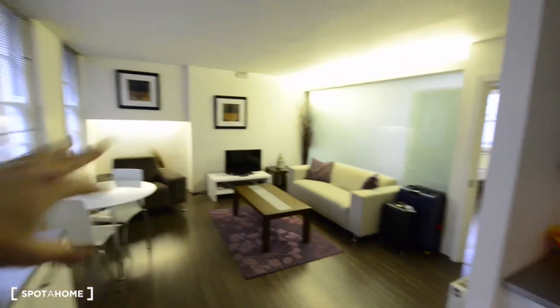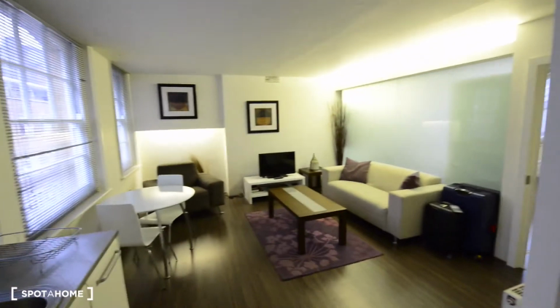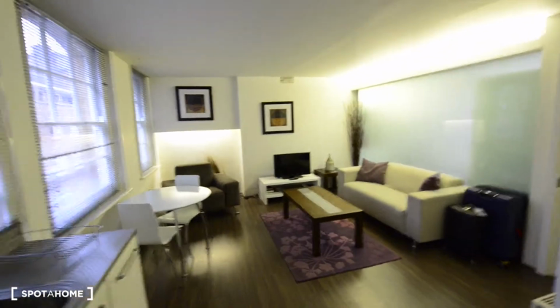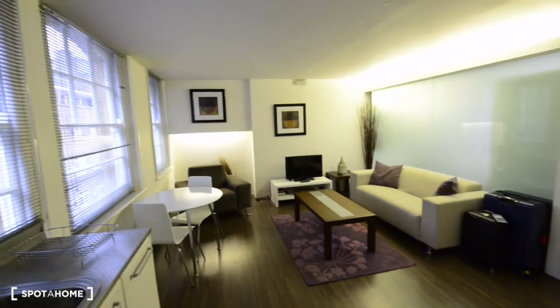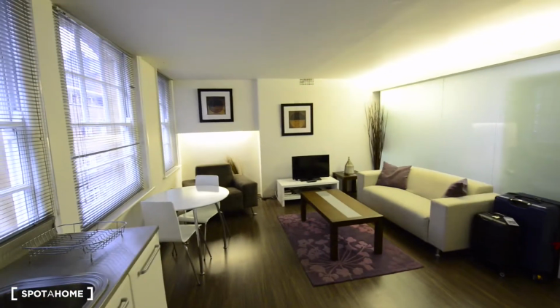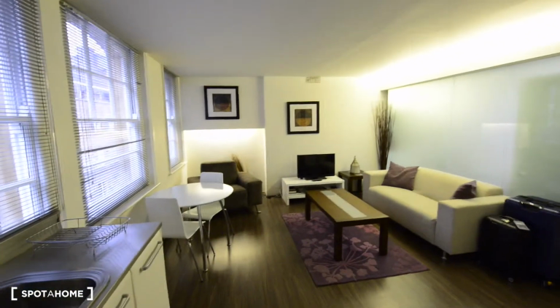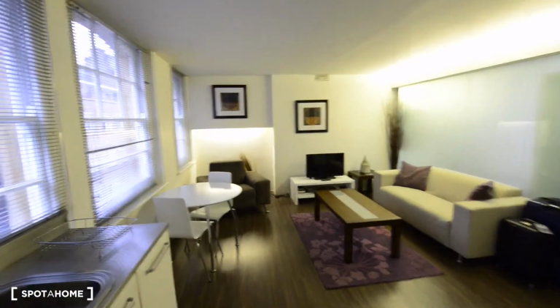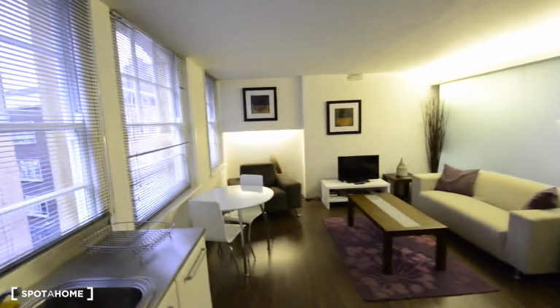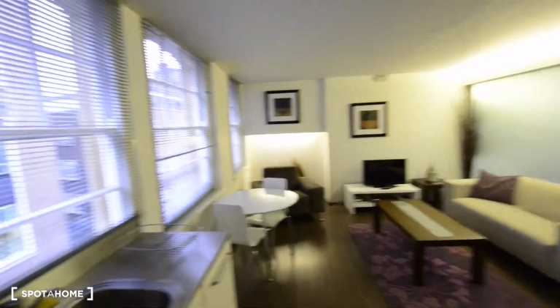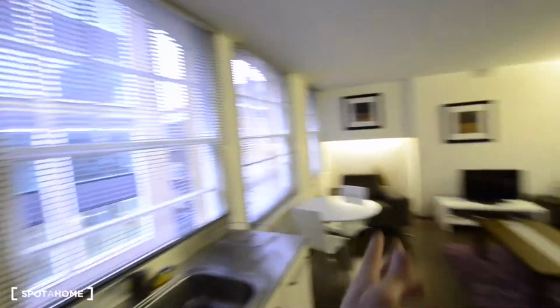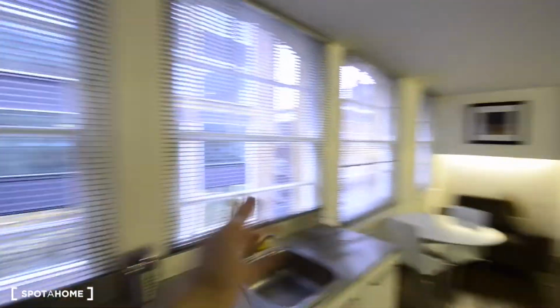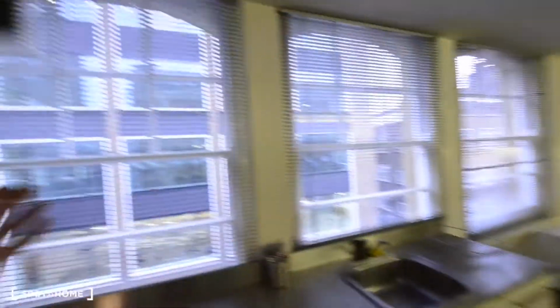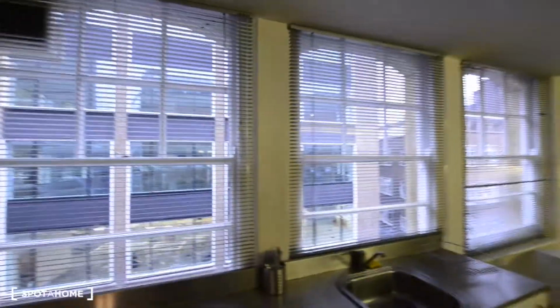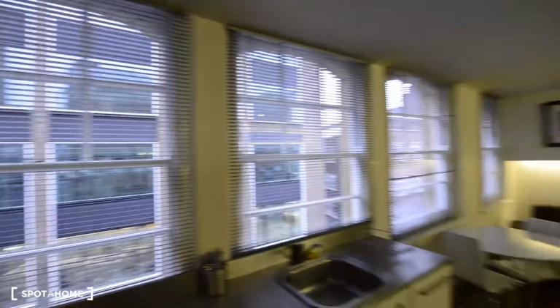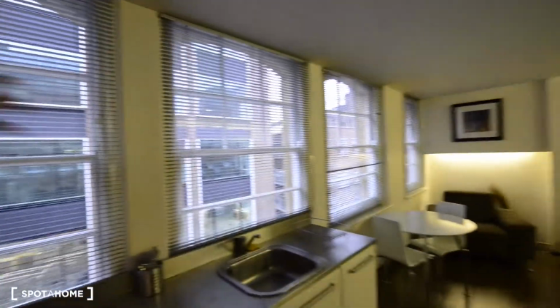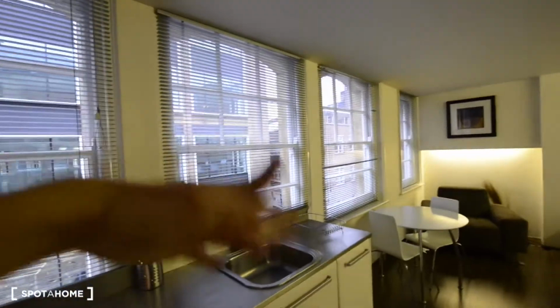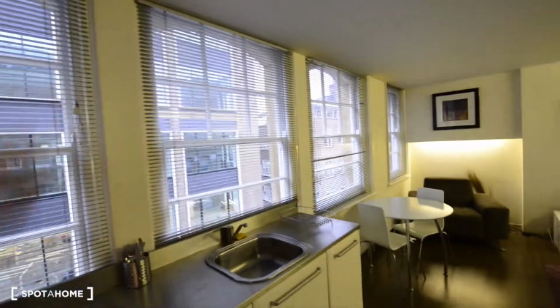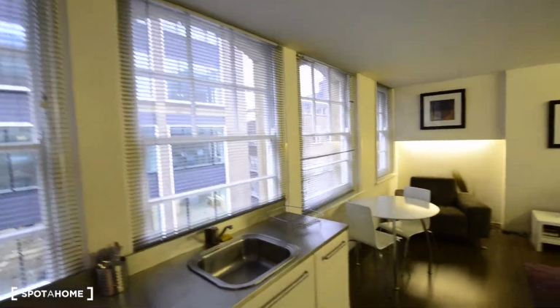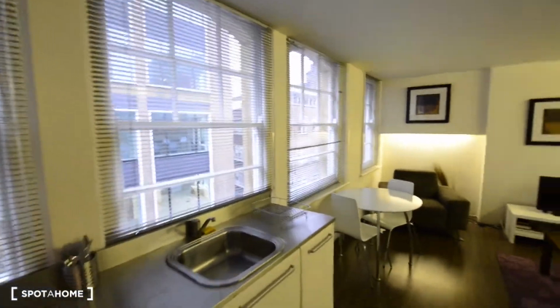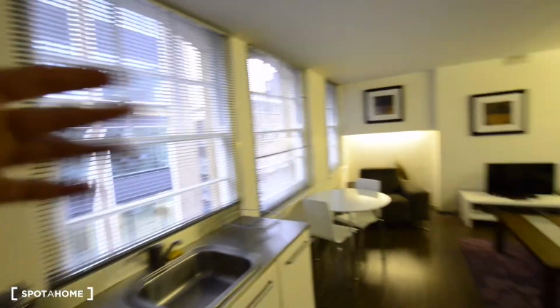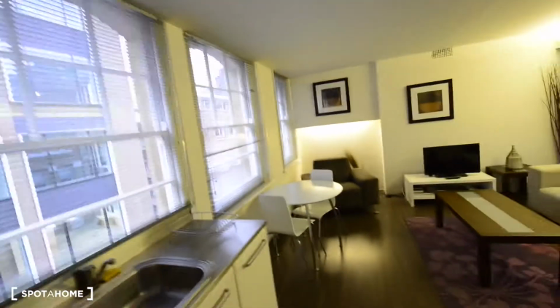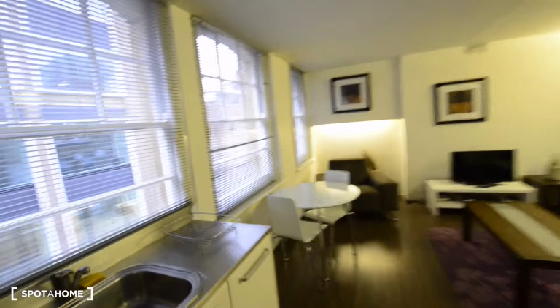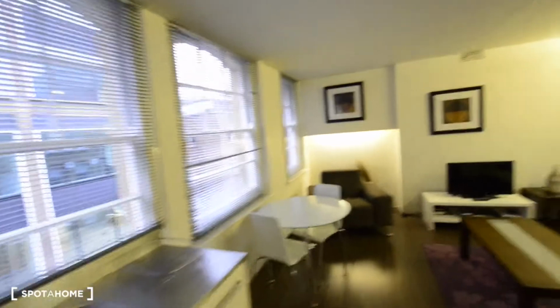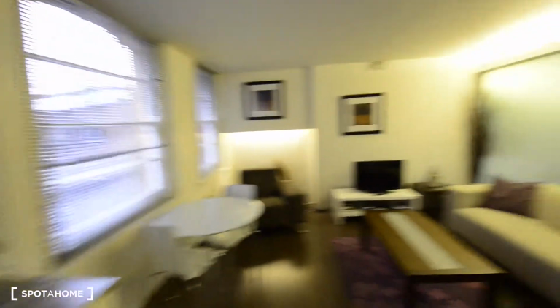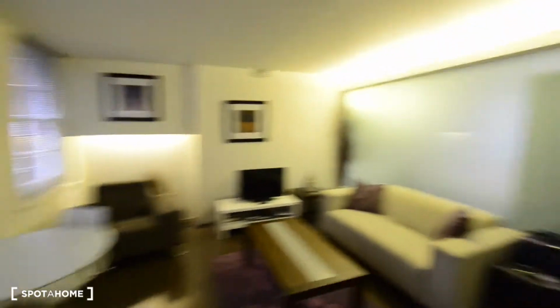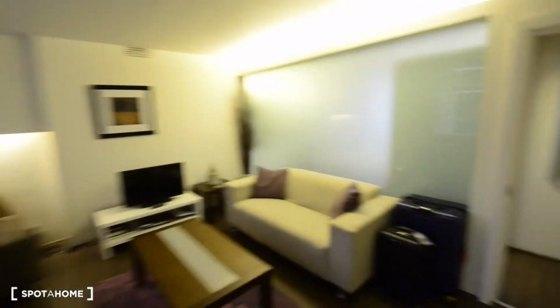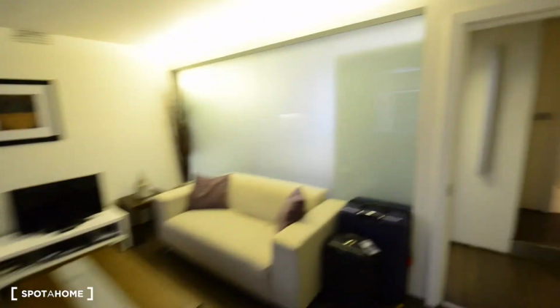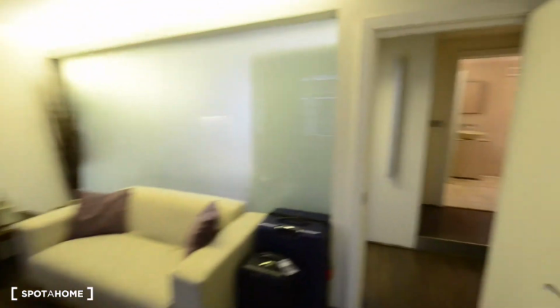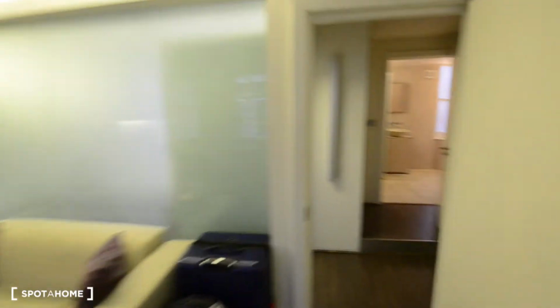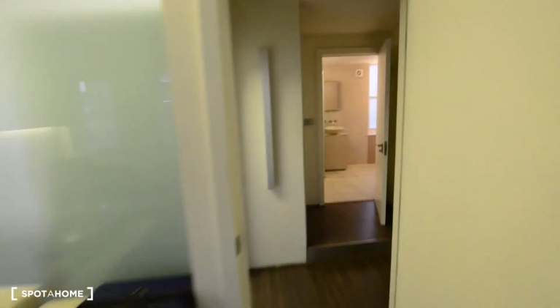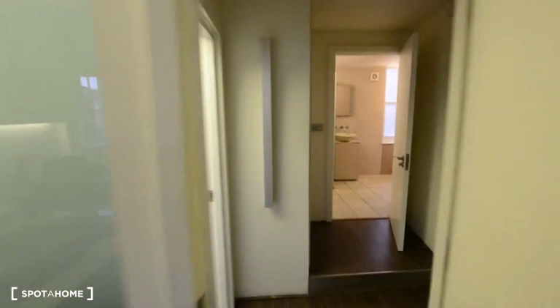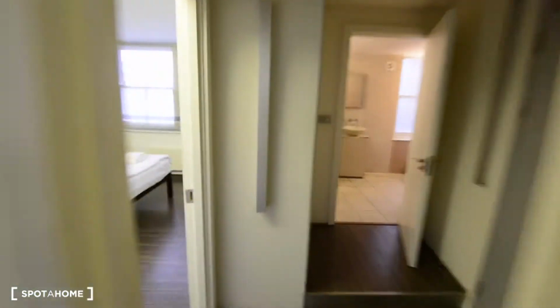Really nice space, with a lounge here. And as you can see, there's plenty of light coming in — it's quite a cloudy day today, but you should have plenty of light coming in here.